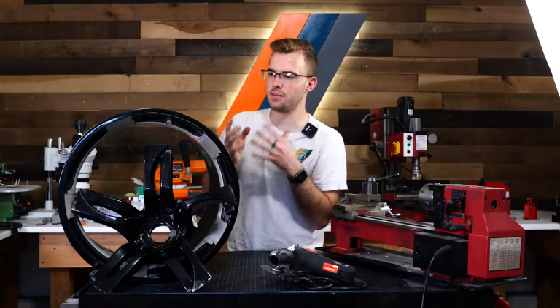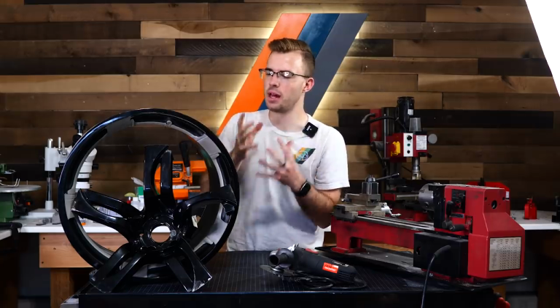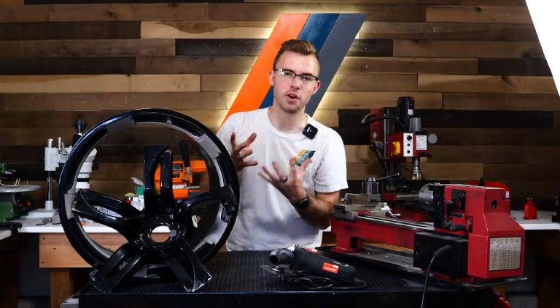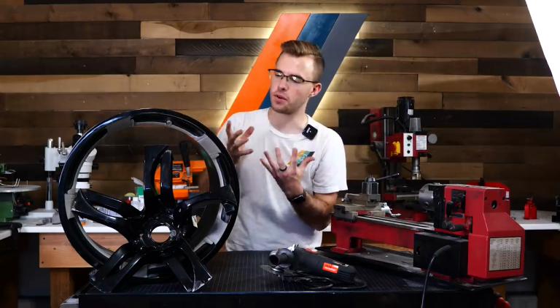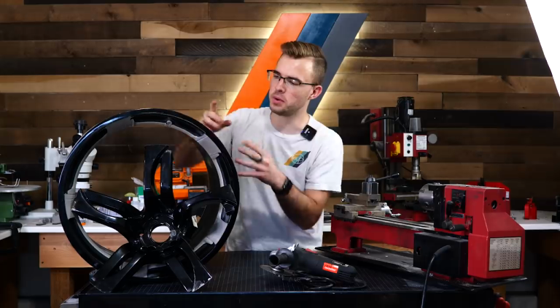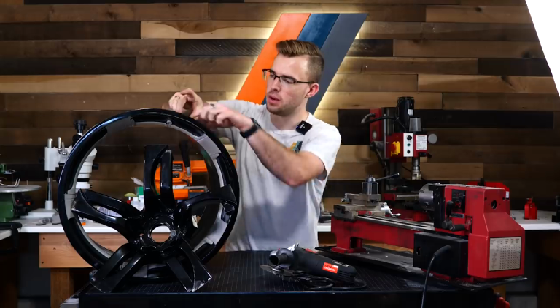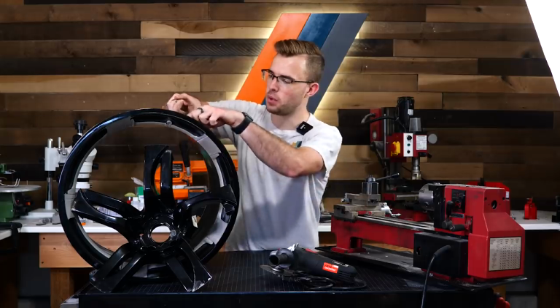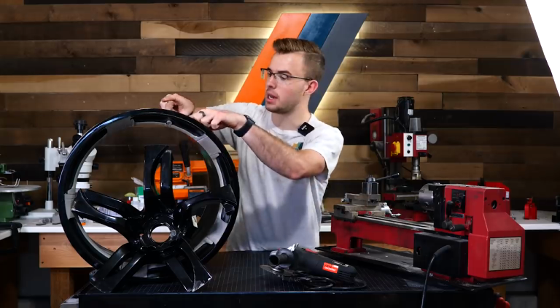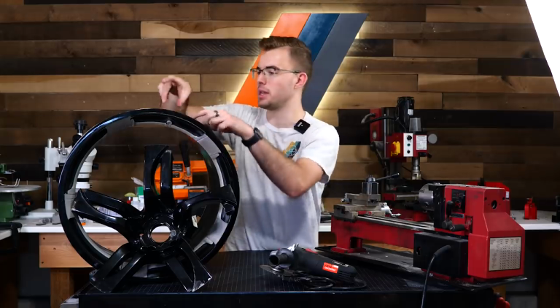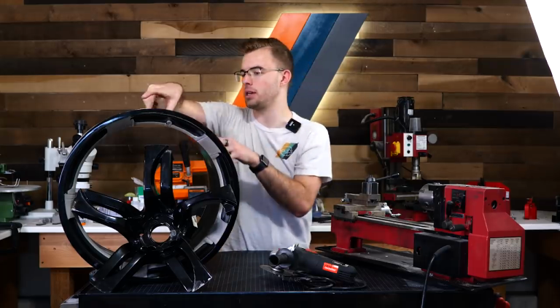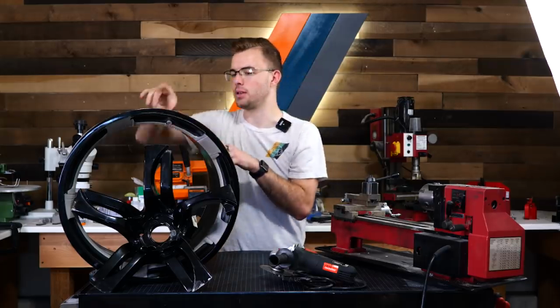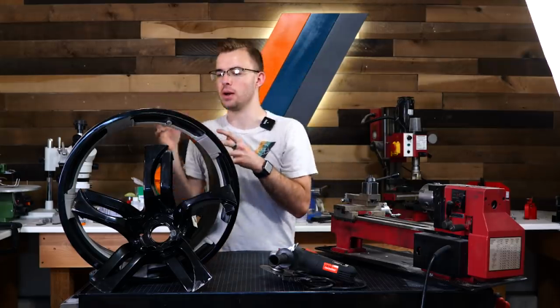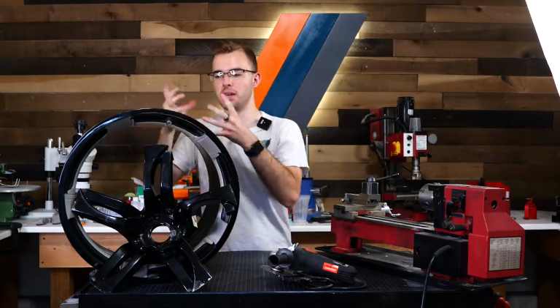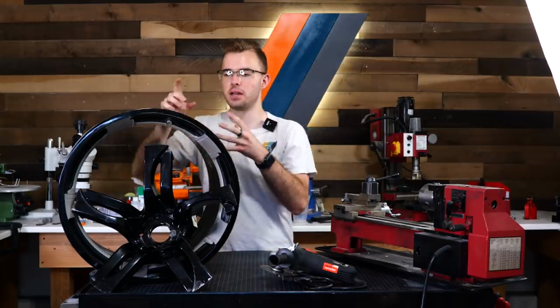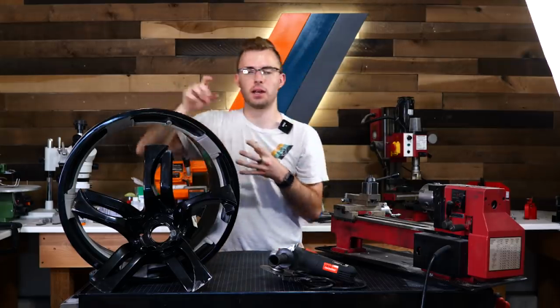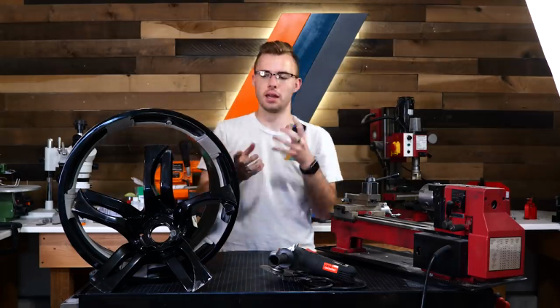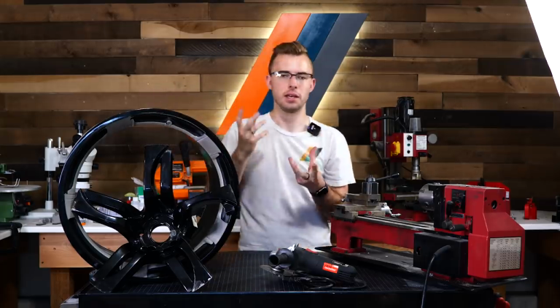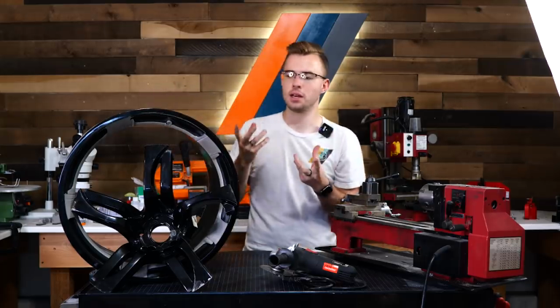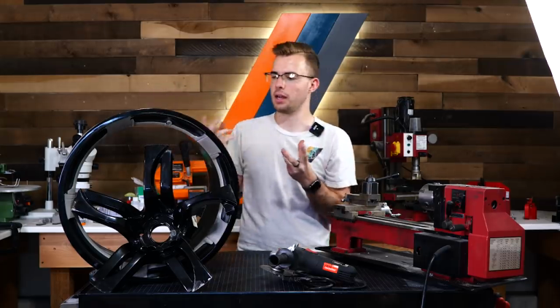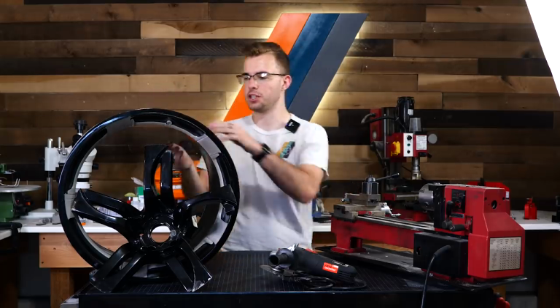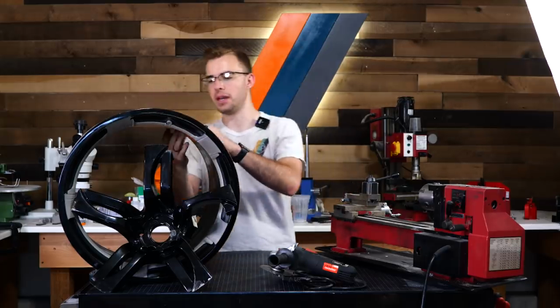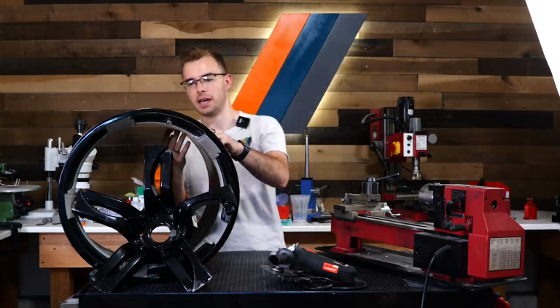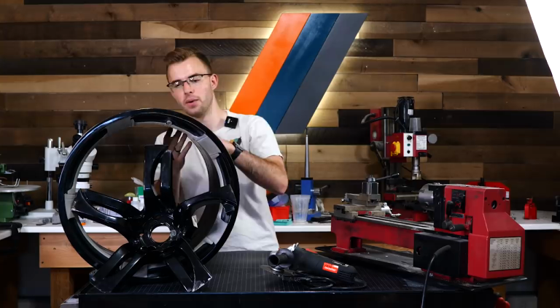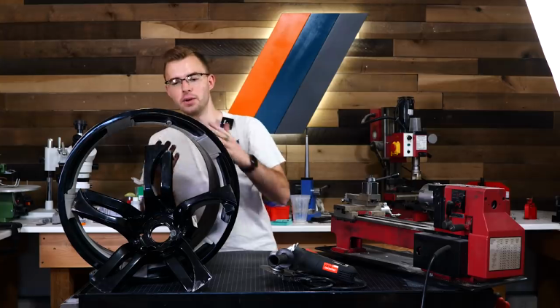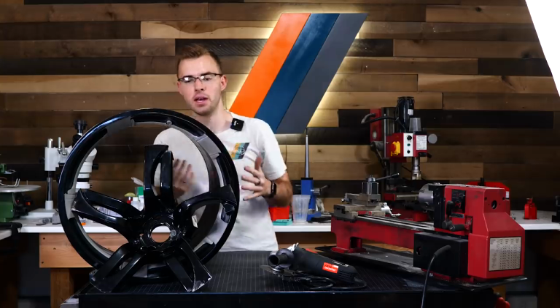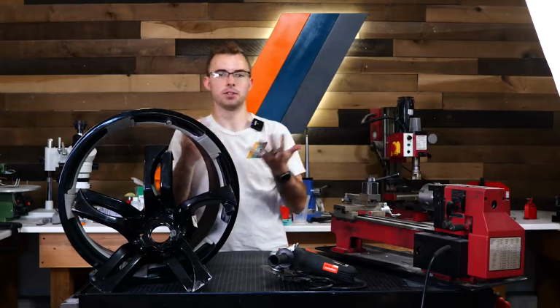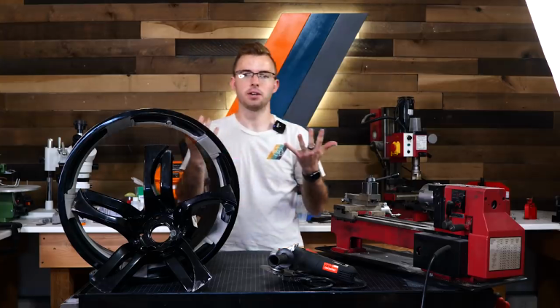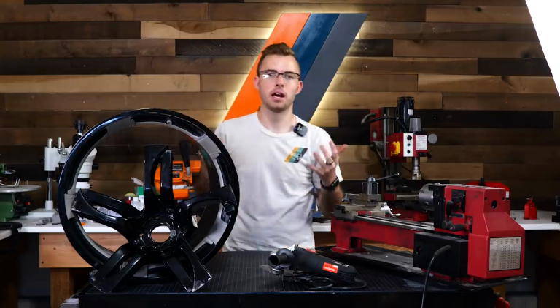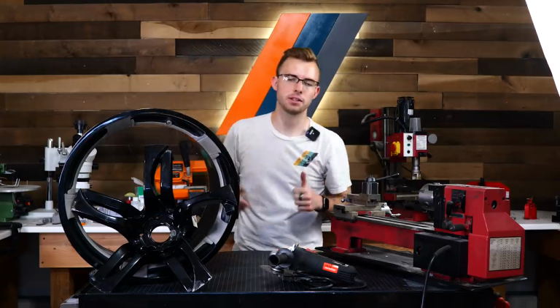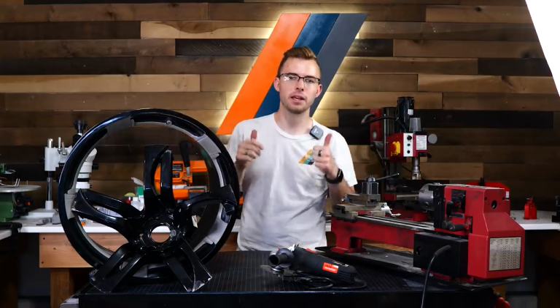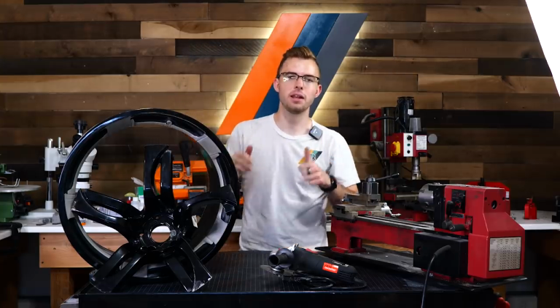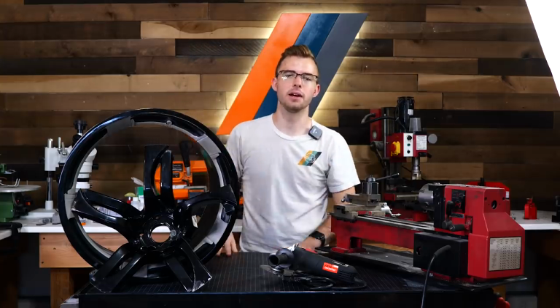They're going to be a lot more affordable. I'm going to cut this into a piece here. We're going to get a nice kind of shape and design going to it. We'll see how it turns out. Let's go ahead and get right into it.